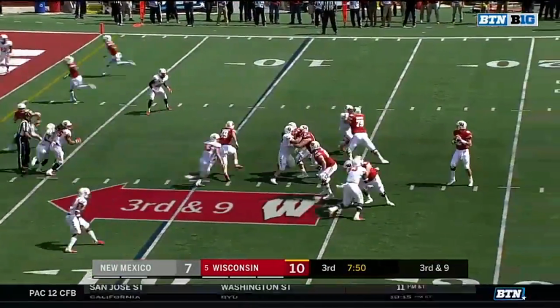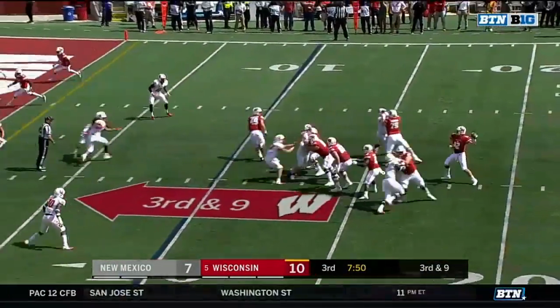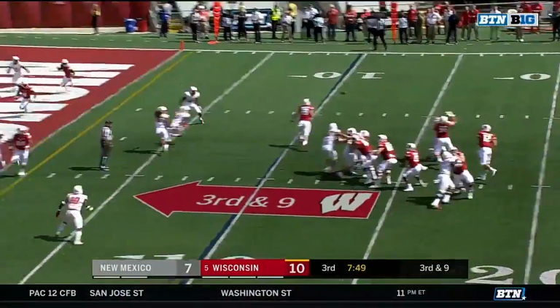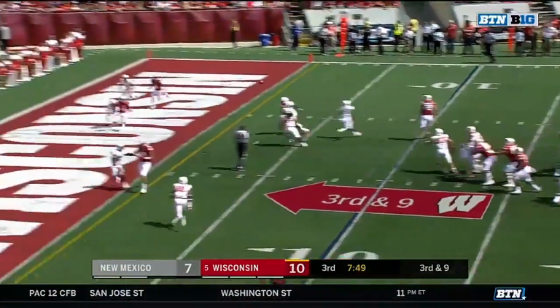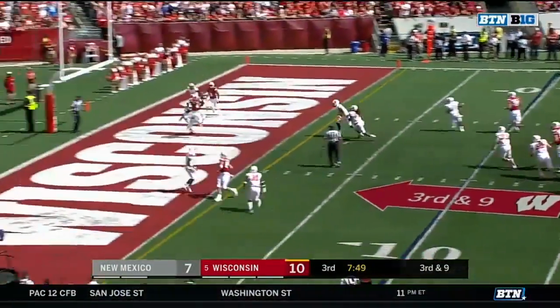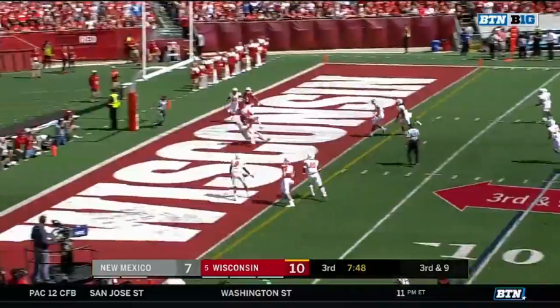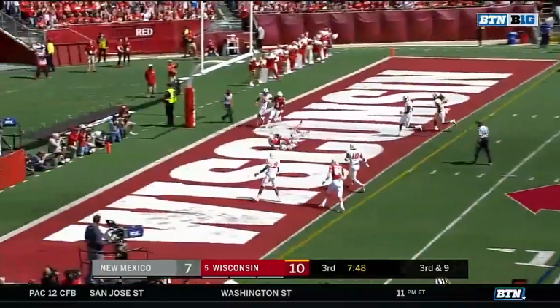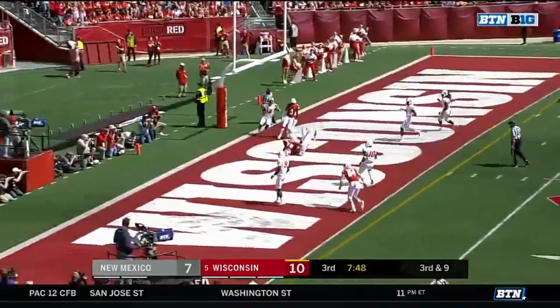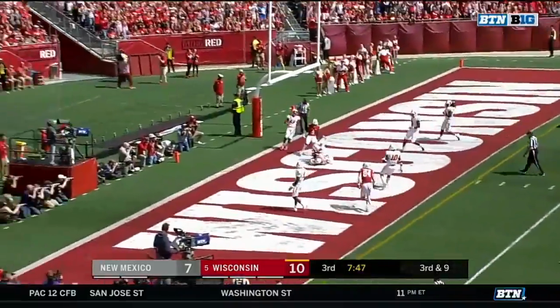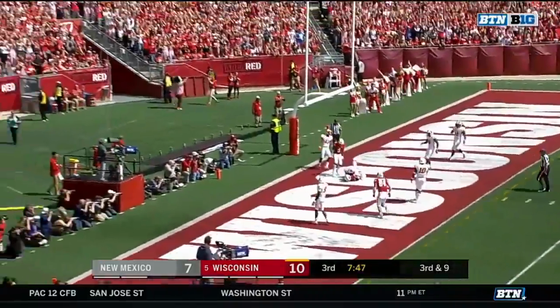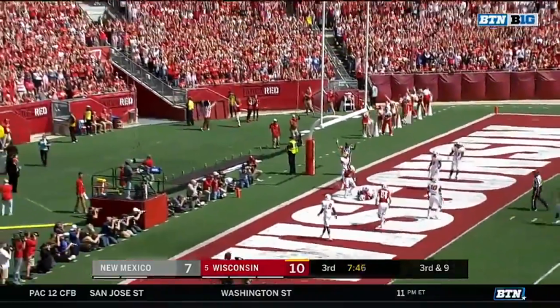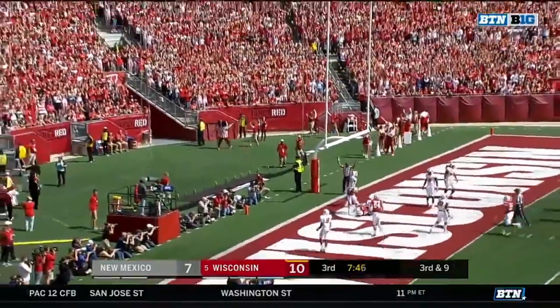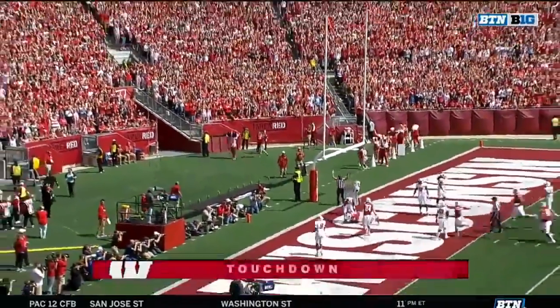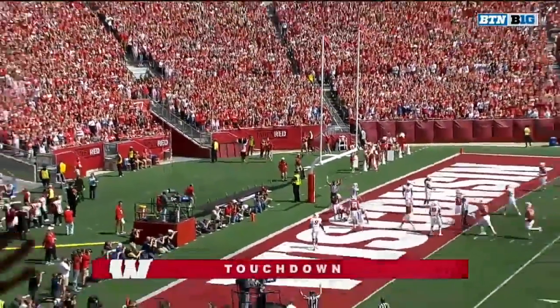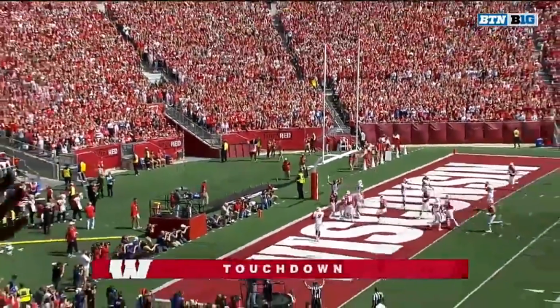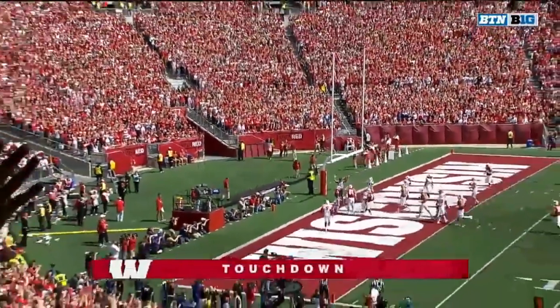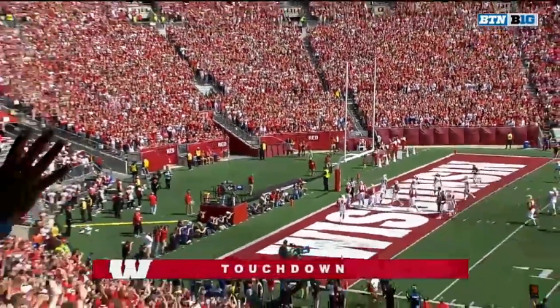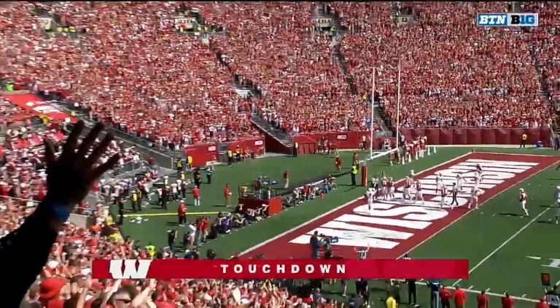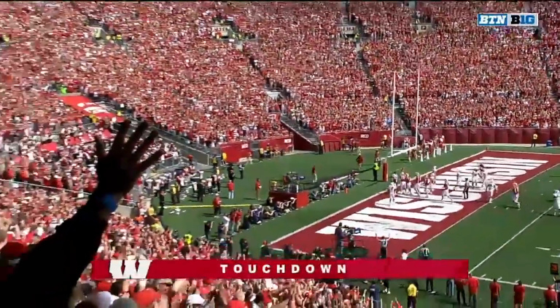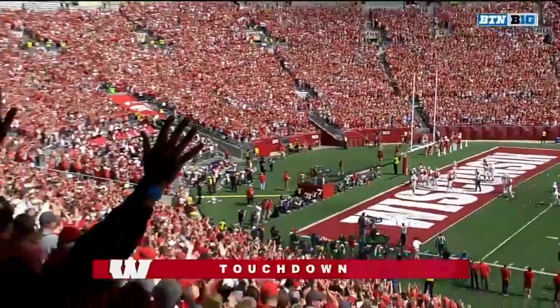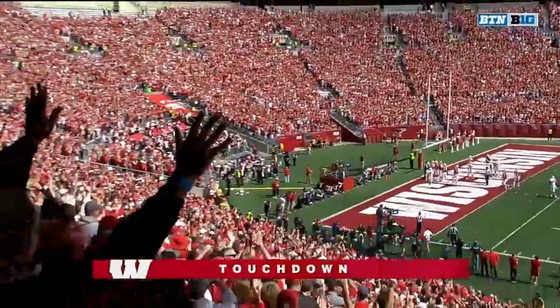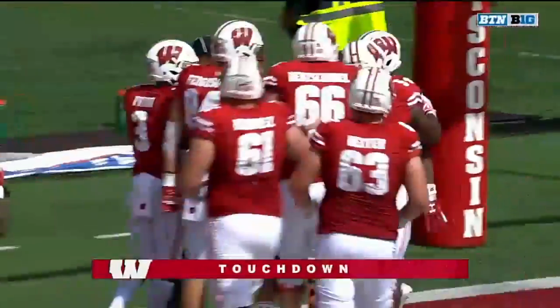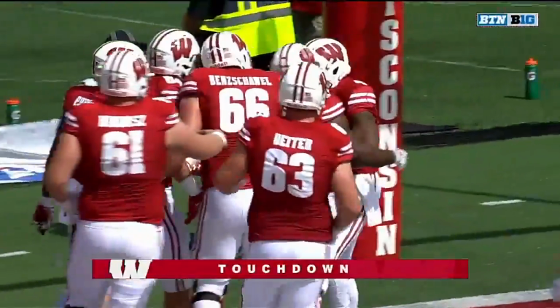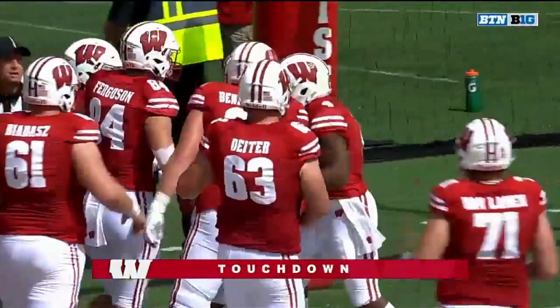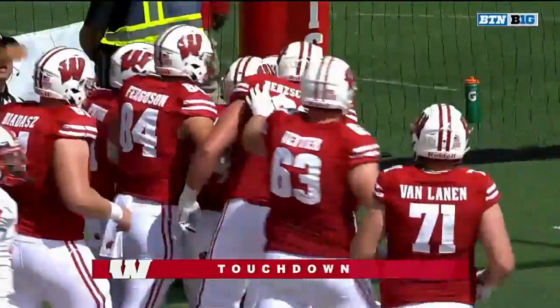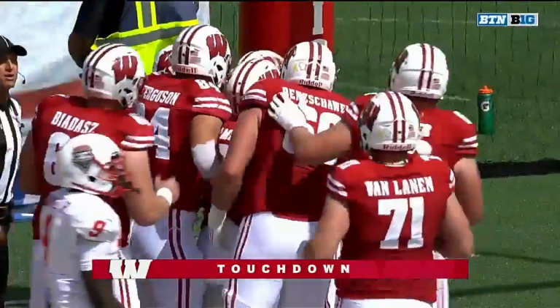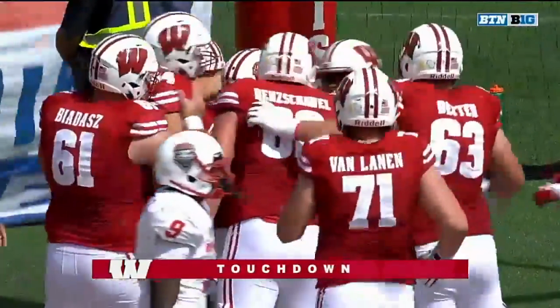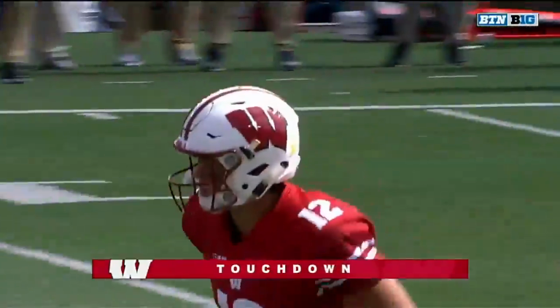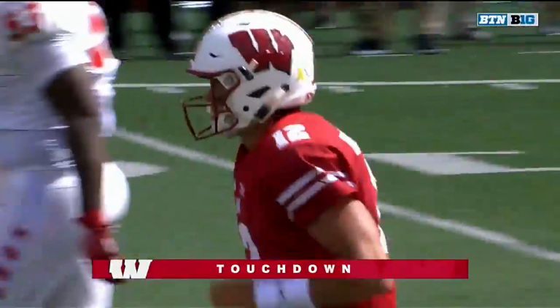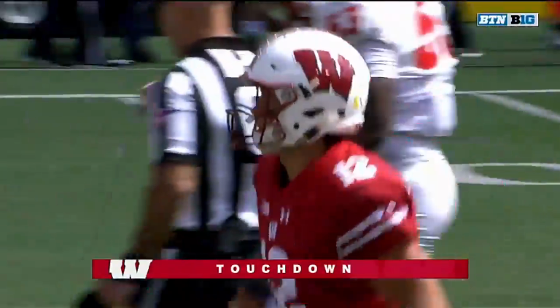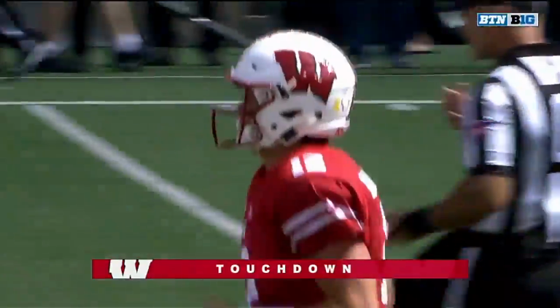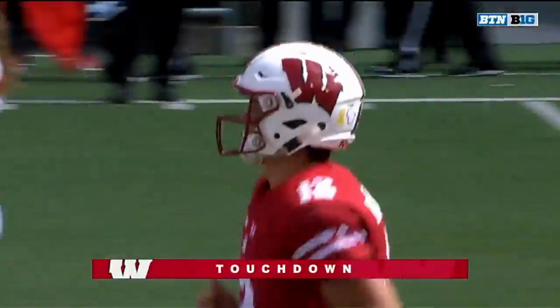Hornybrook with plenty of time — caught, touchdown! A.J. Taylor, first of the season, sixth of his career.